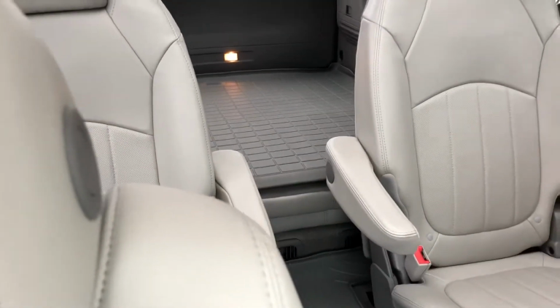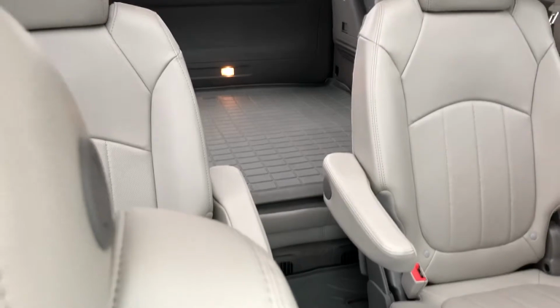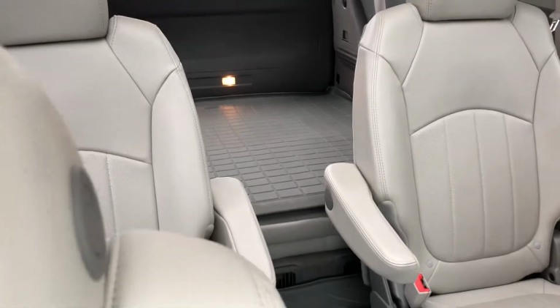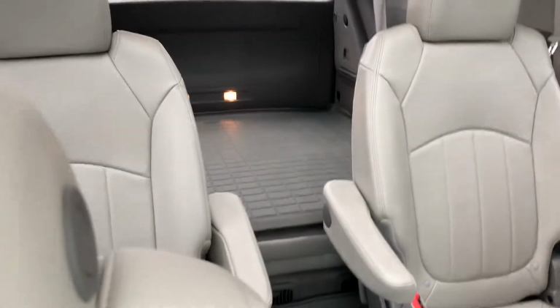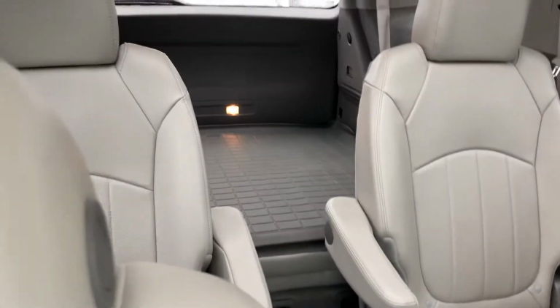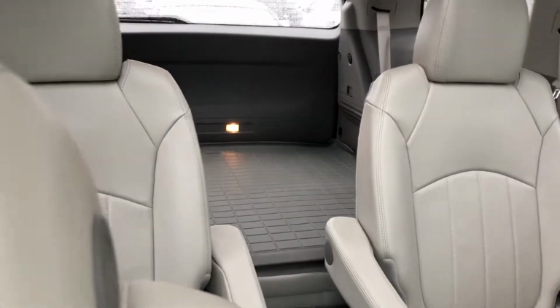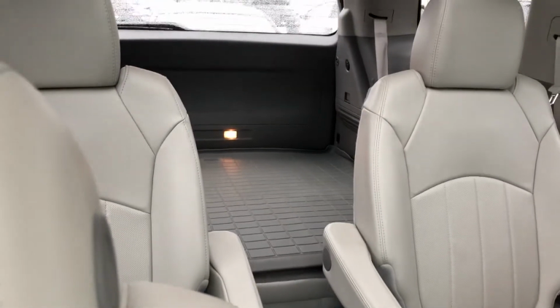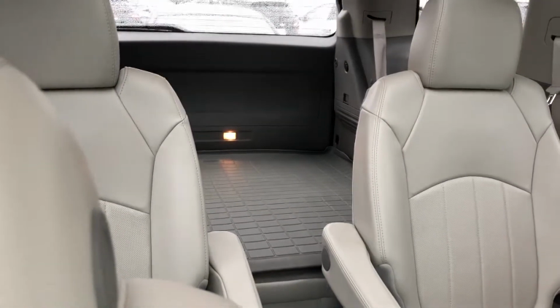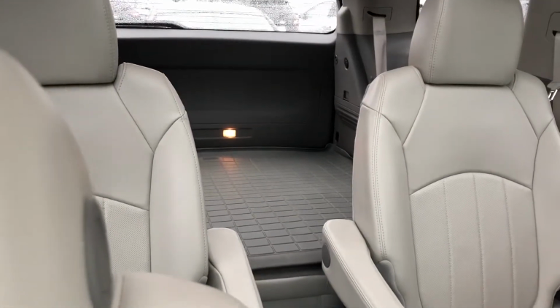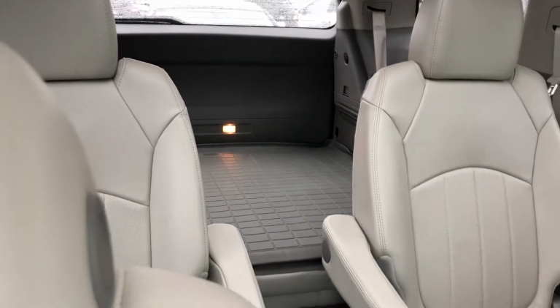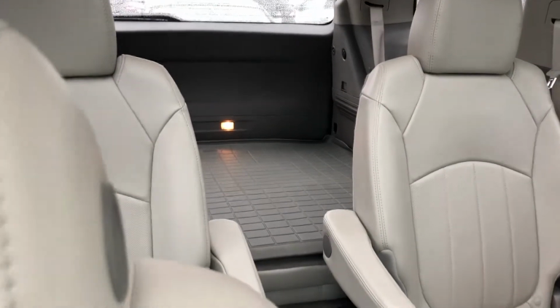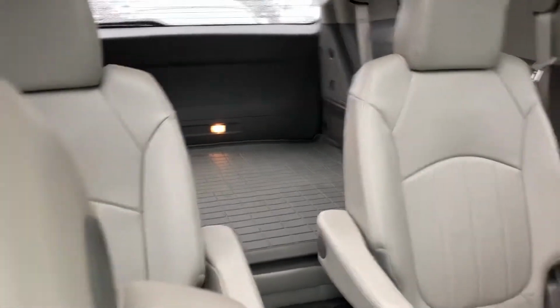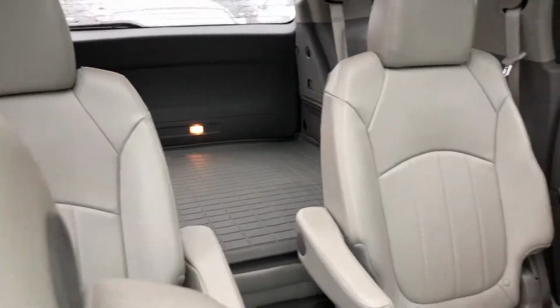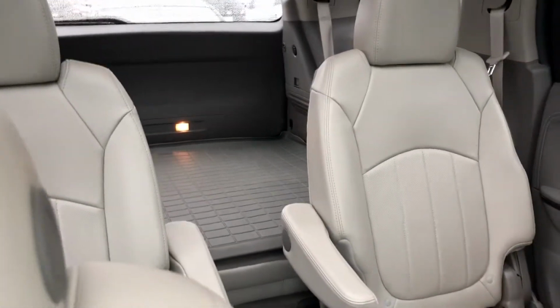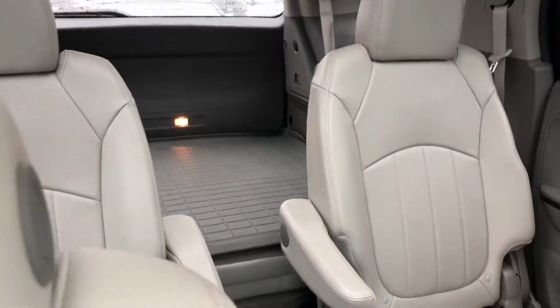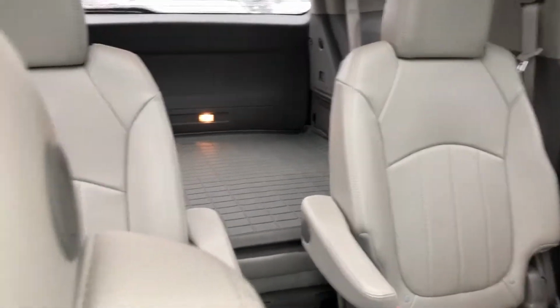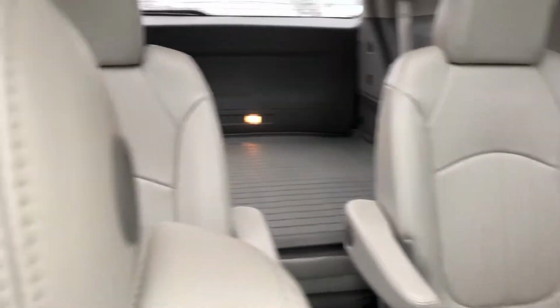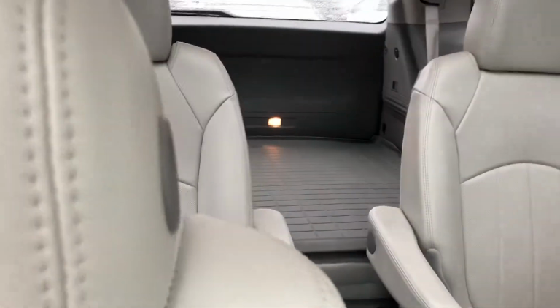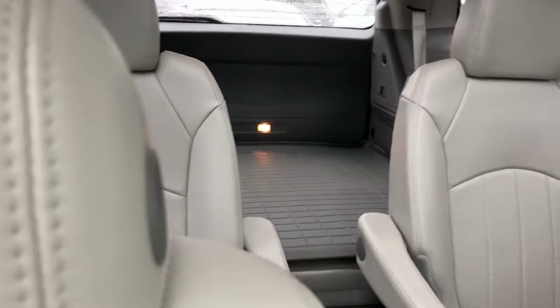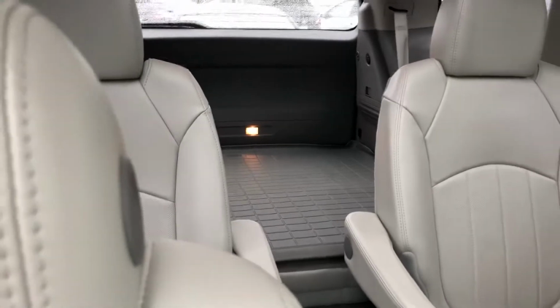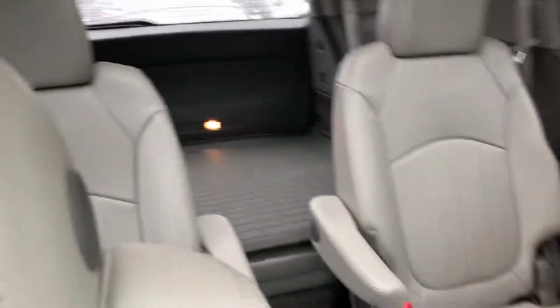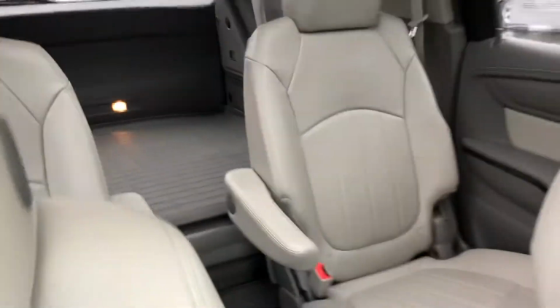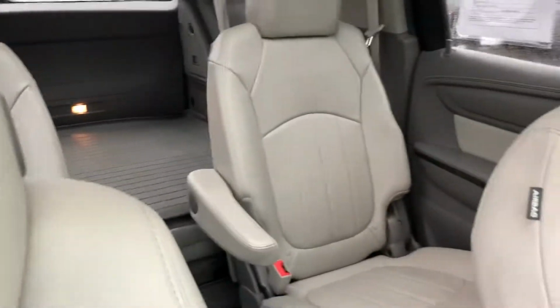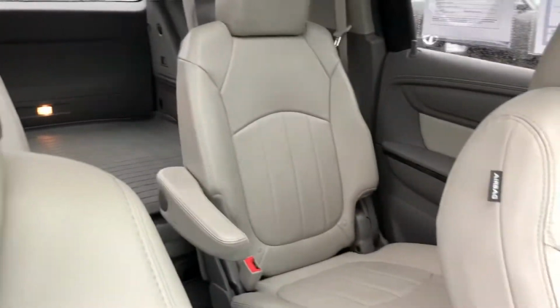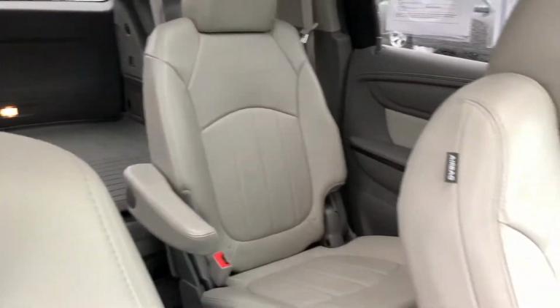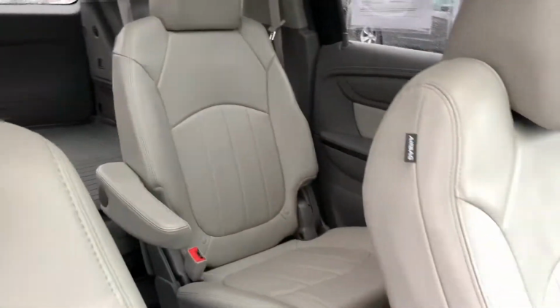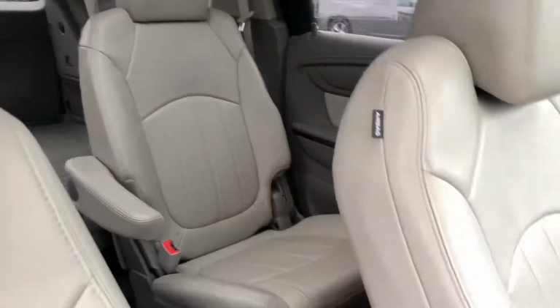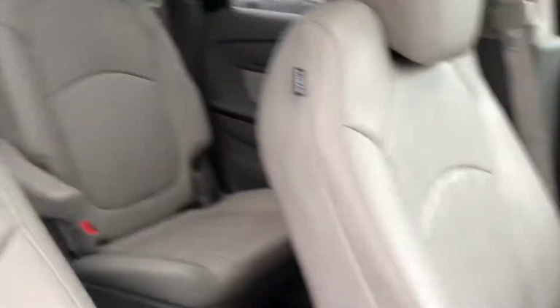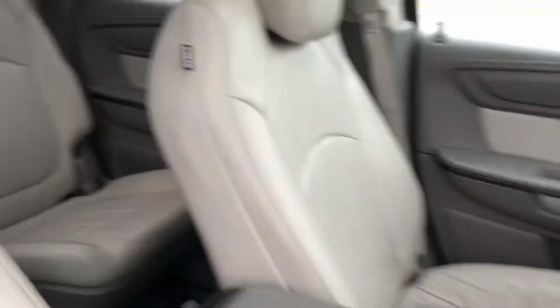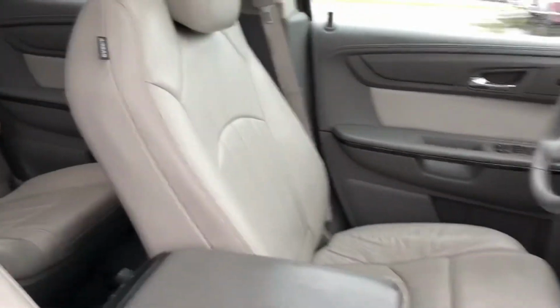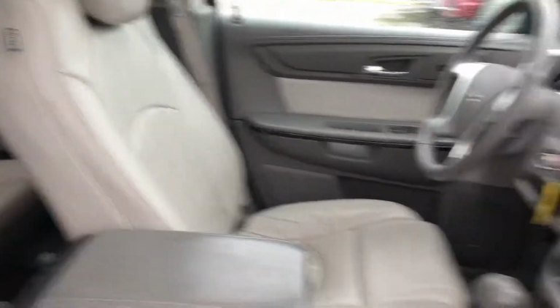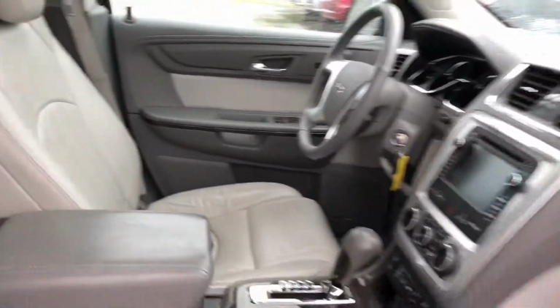That rear seat is folded down and there's a WeatherTech floor mat on top of it as well, but that will fold up and you can put three people back there. So this is a seven passenger vehicle.